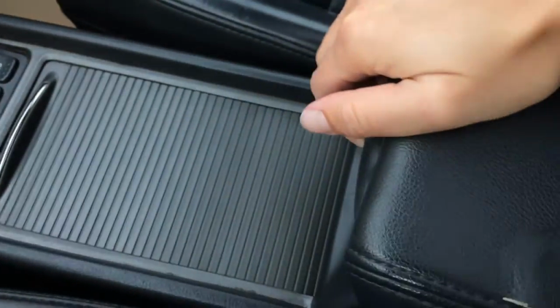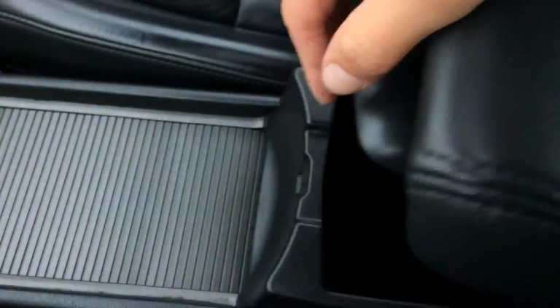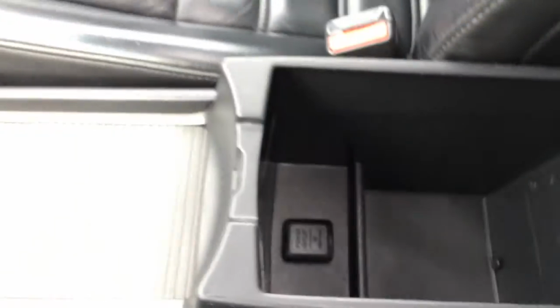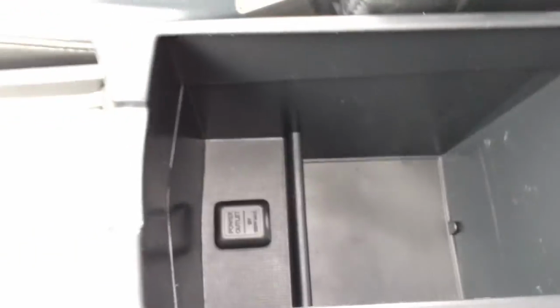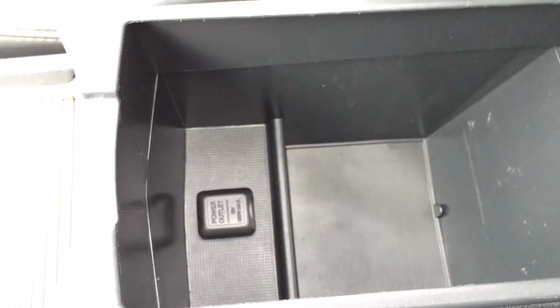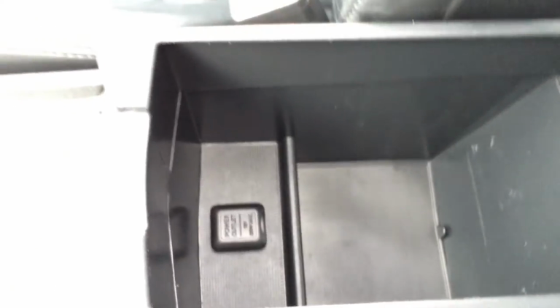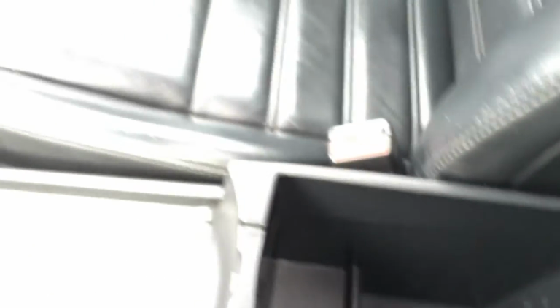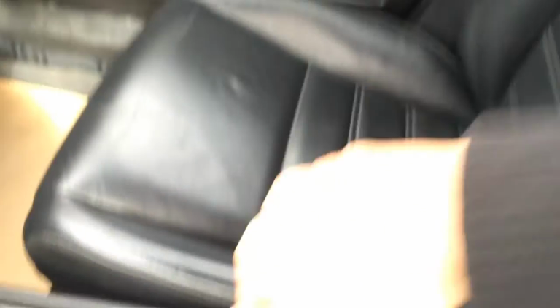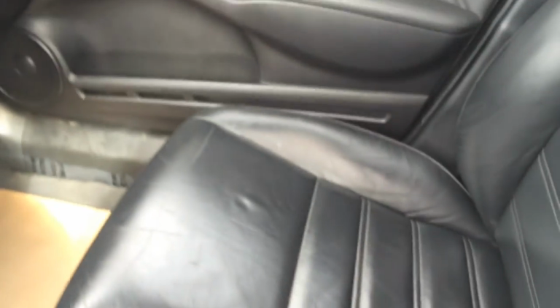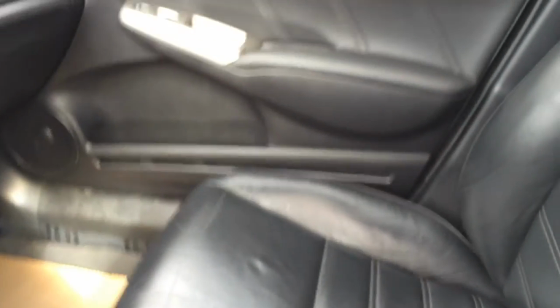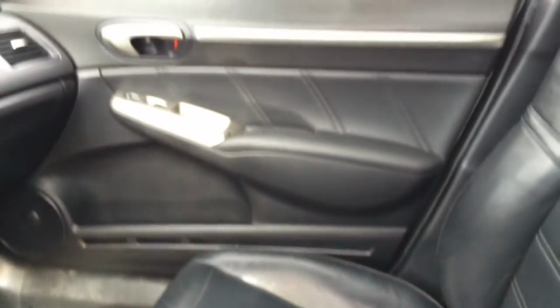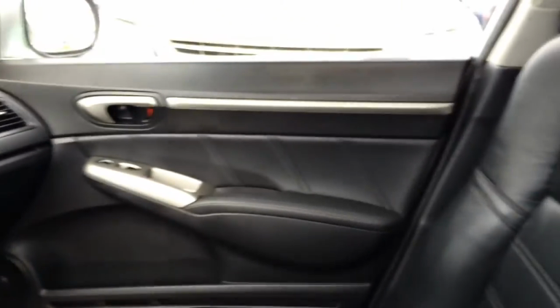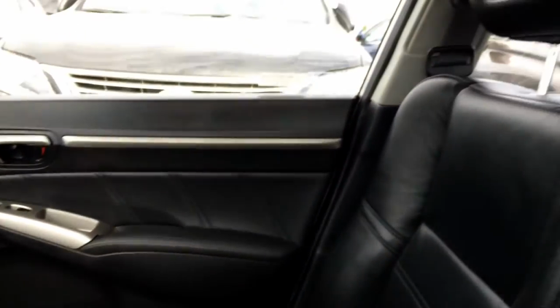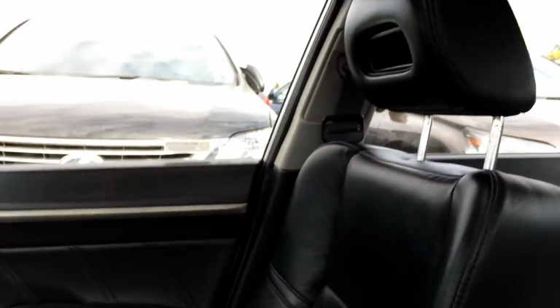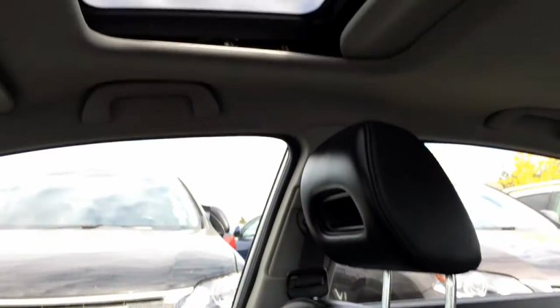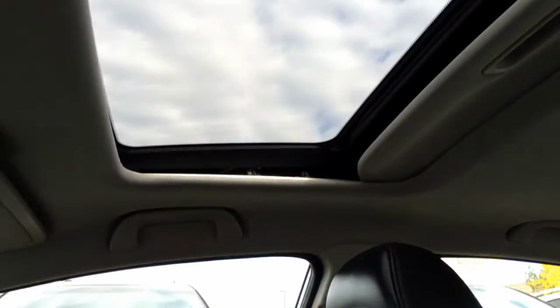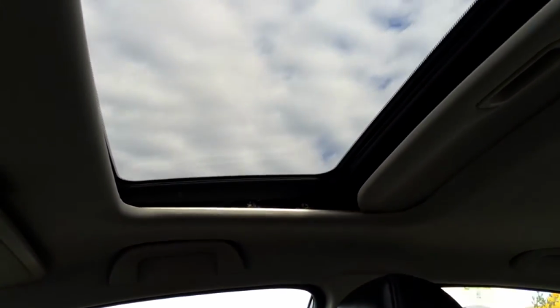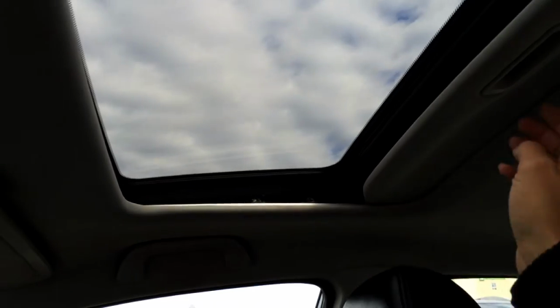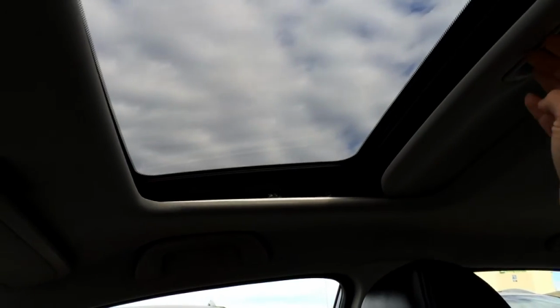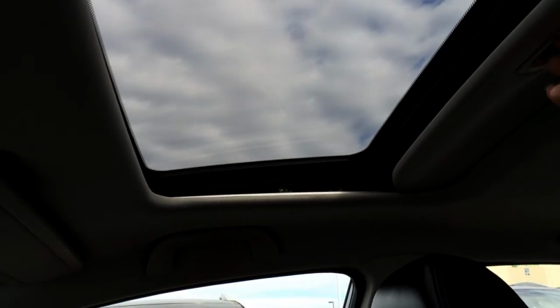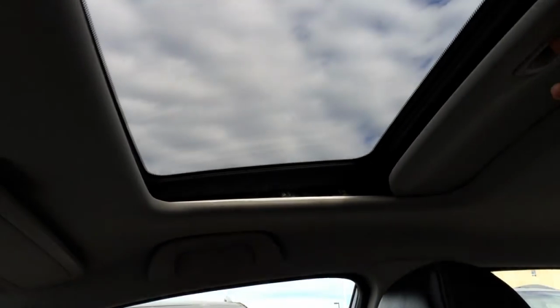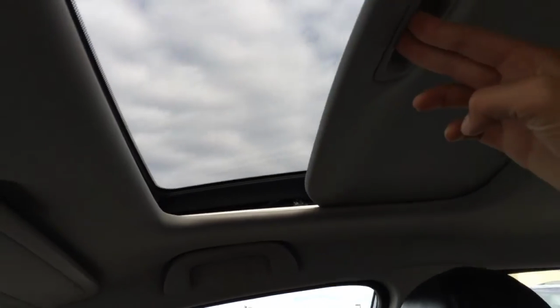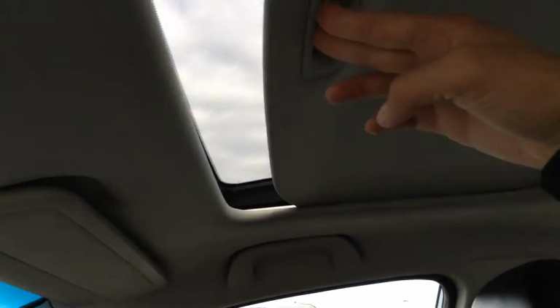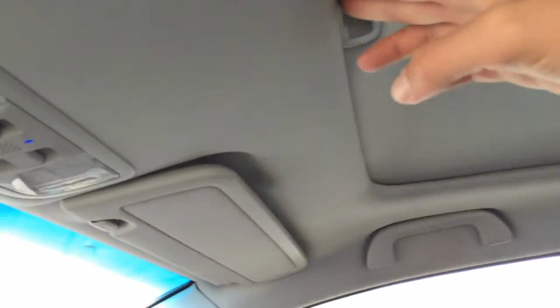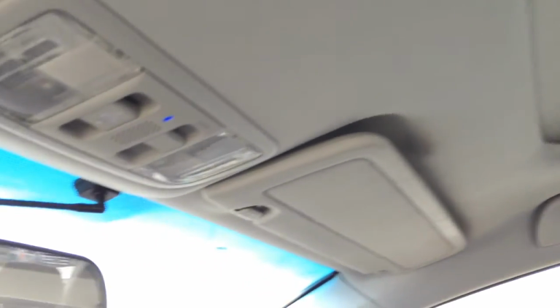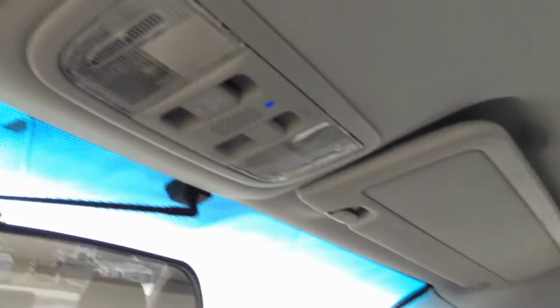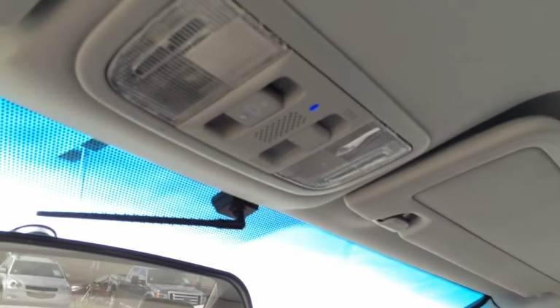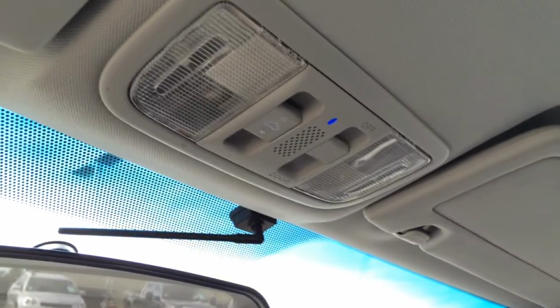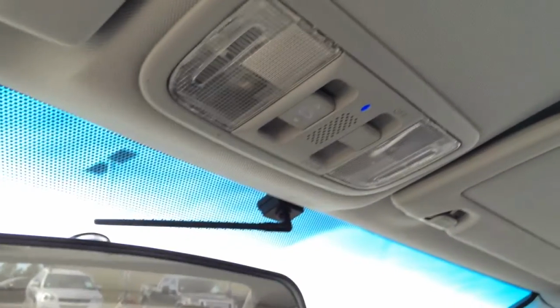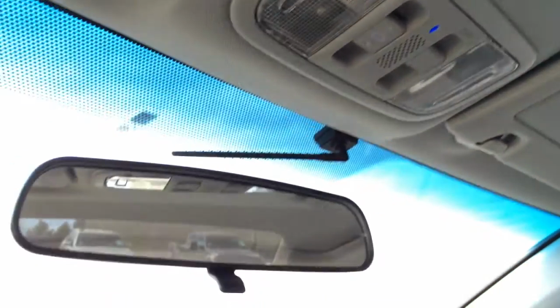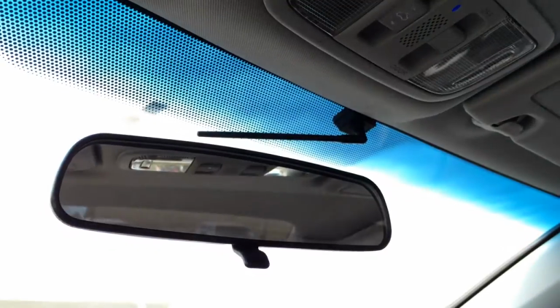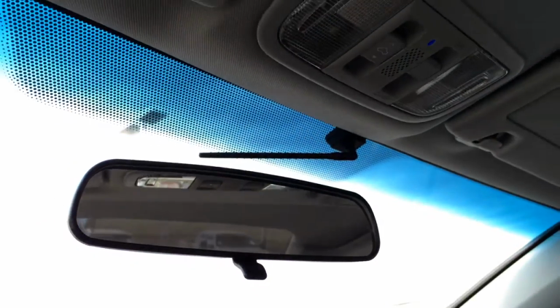Underneath your armrests, you'll find another power outlet and storage. Power tilt and sliding sunroof with a sunshade. Controls are overhead. And you have your flip rearview mirror.